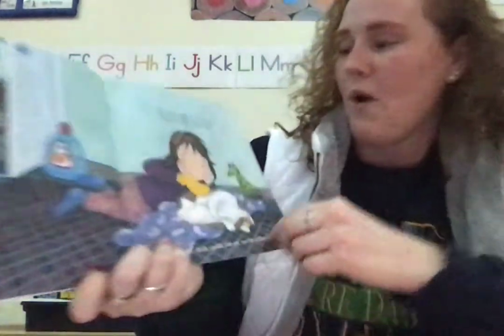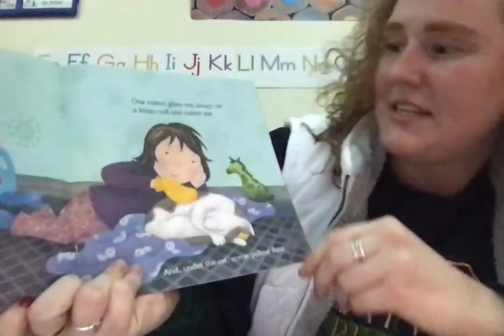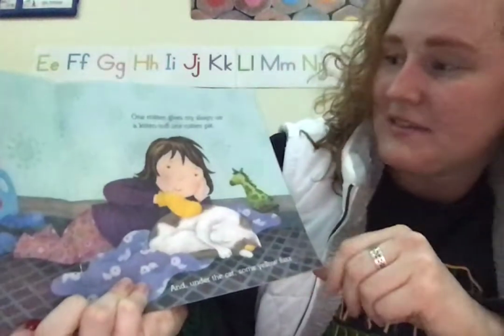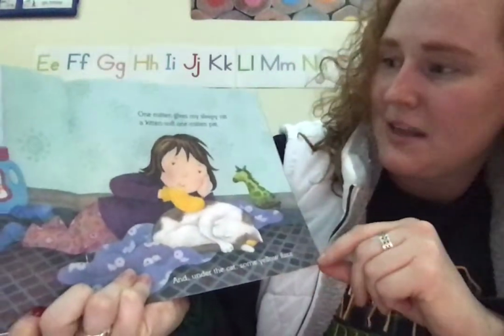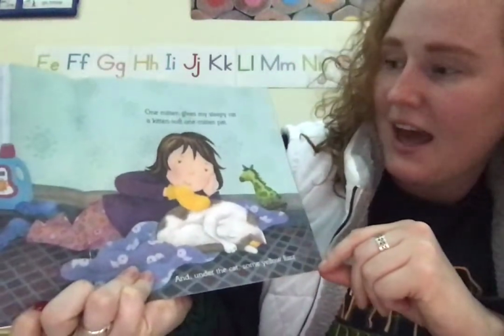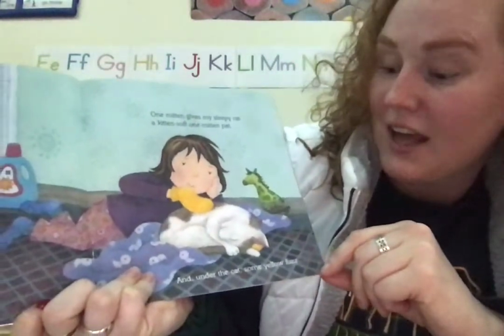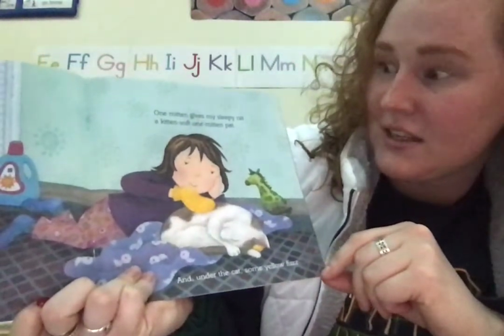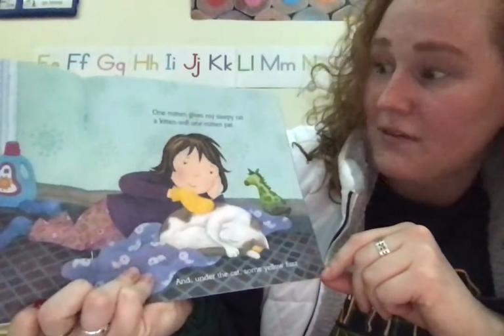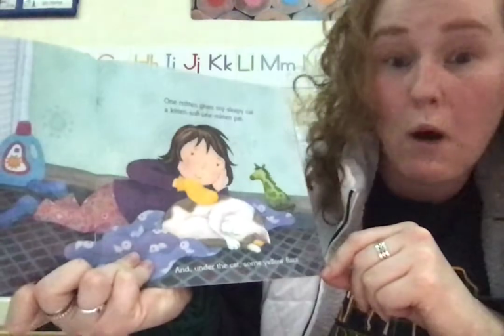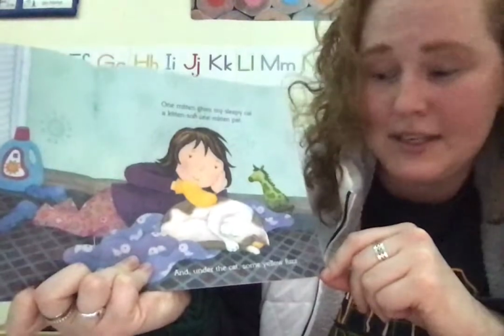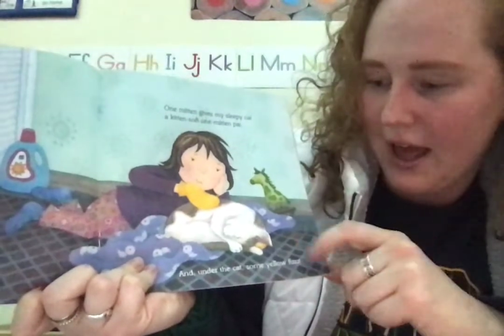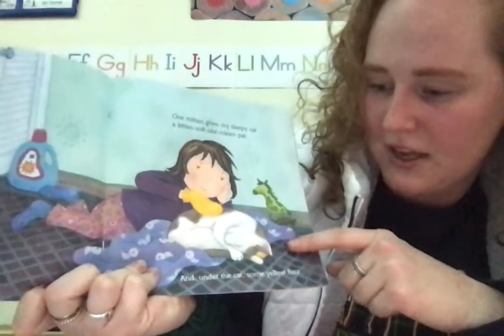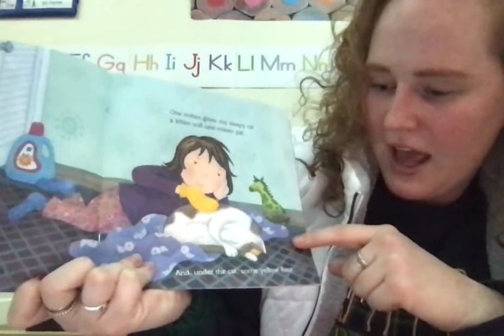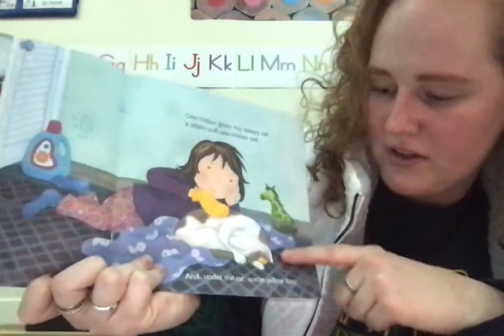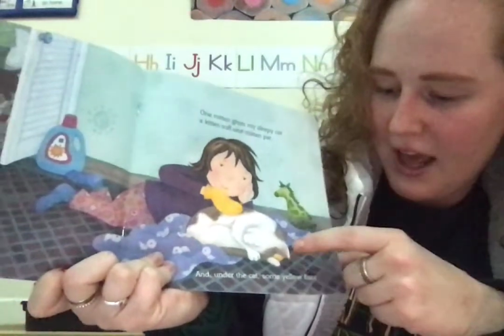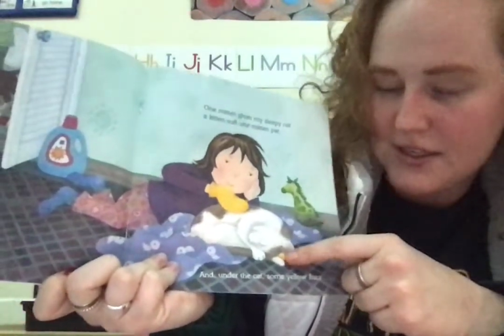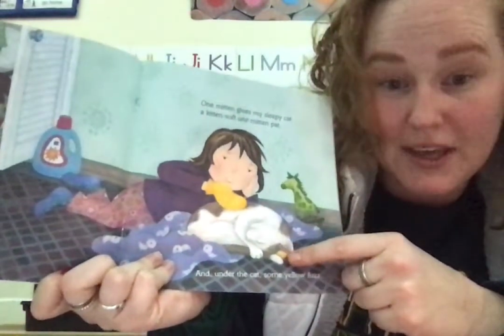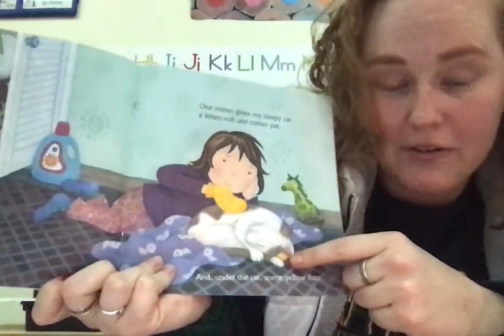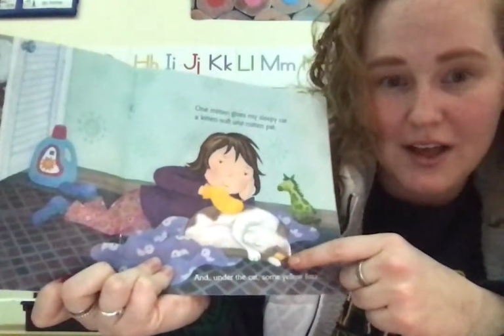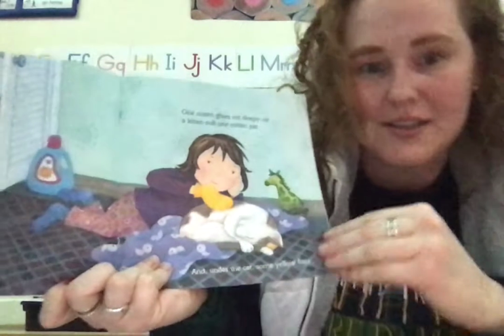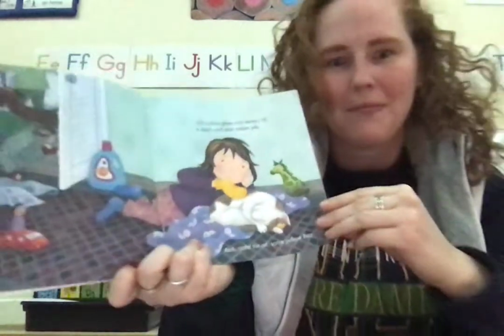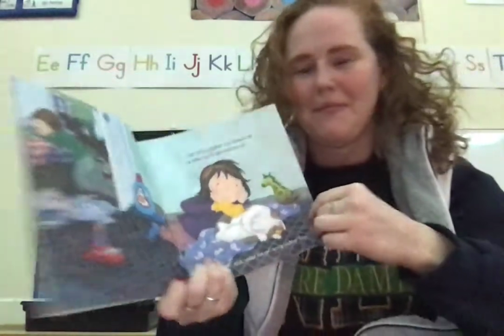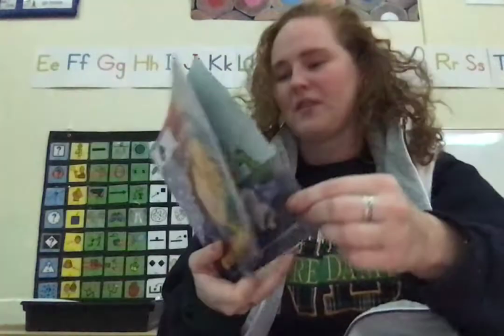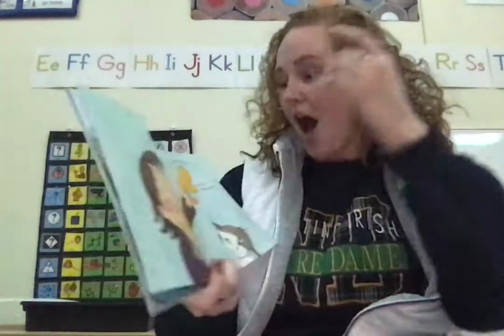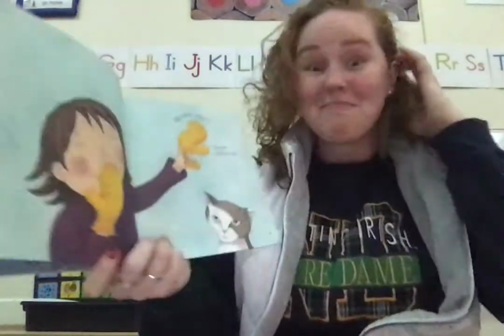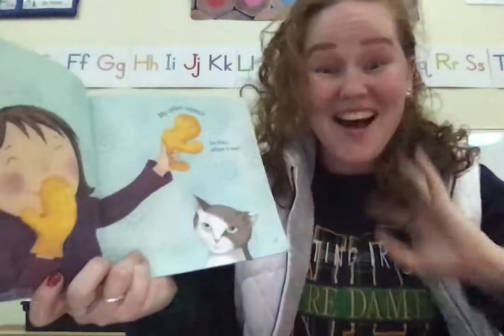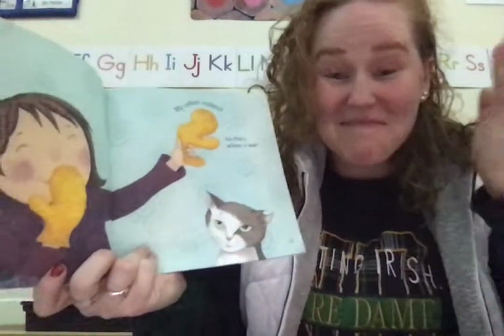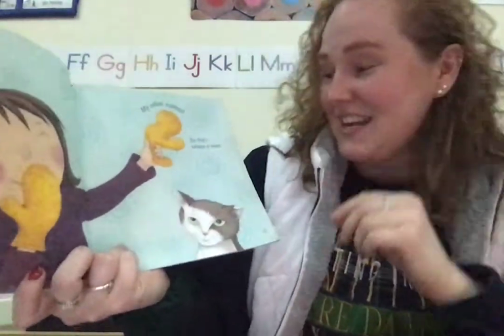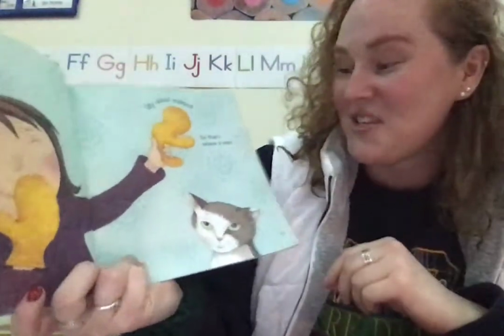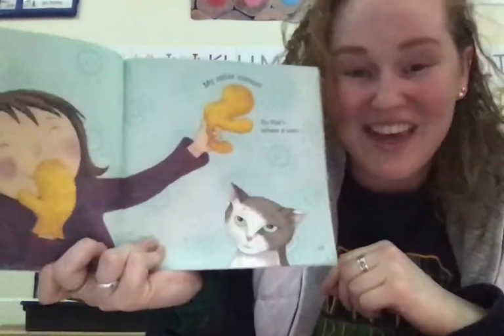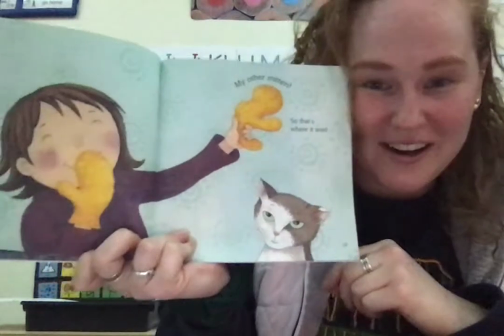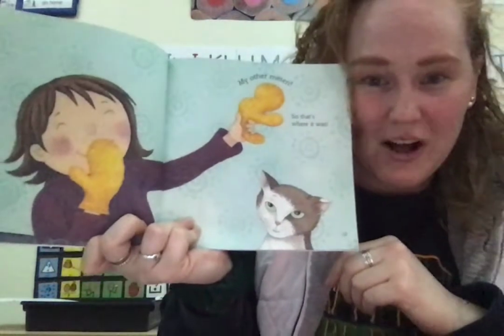One mitten gives my sleepy cat a kitten soft one mitten pat, and under the cat some yellow fuzz. My other mitten! So that's where it was!